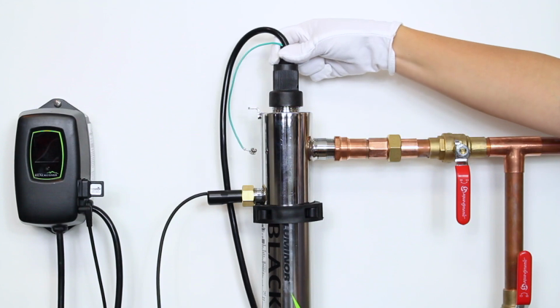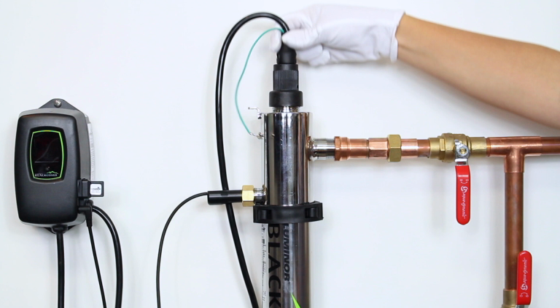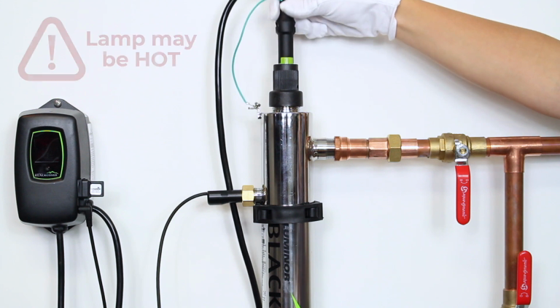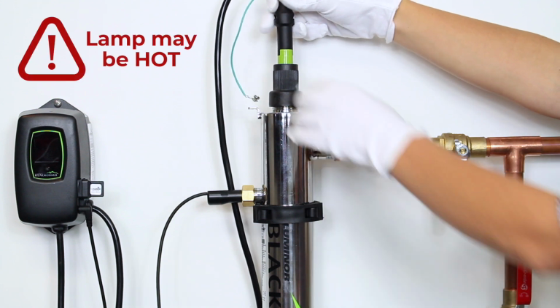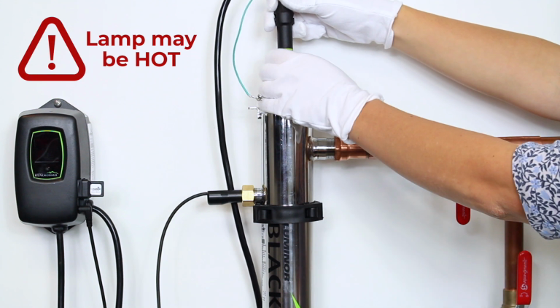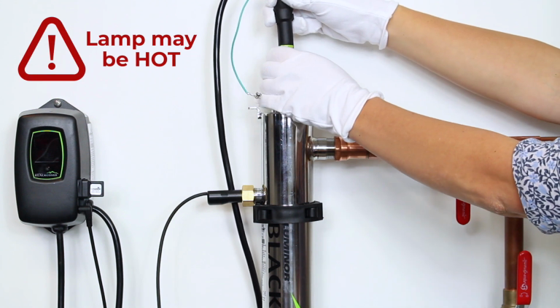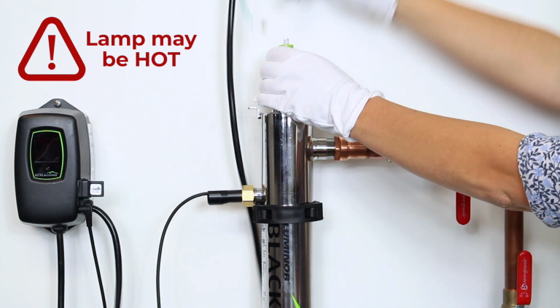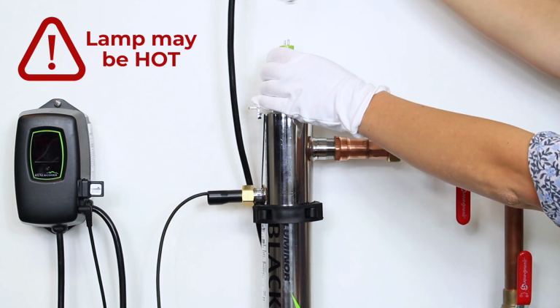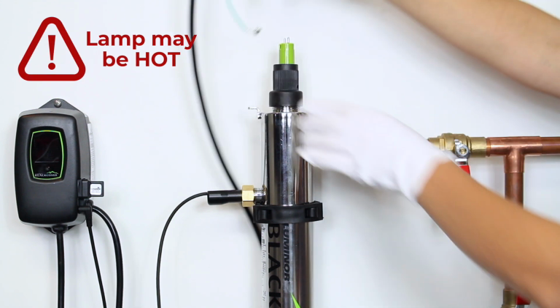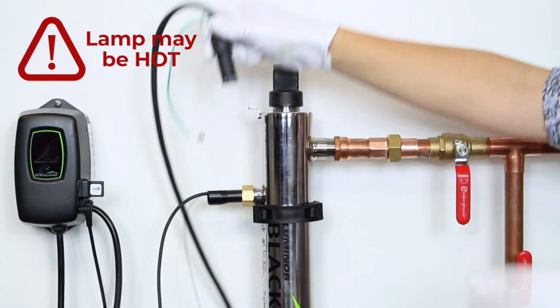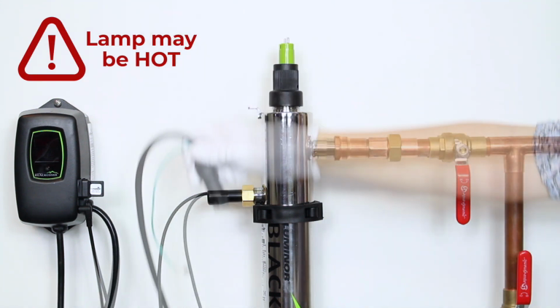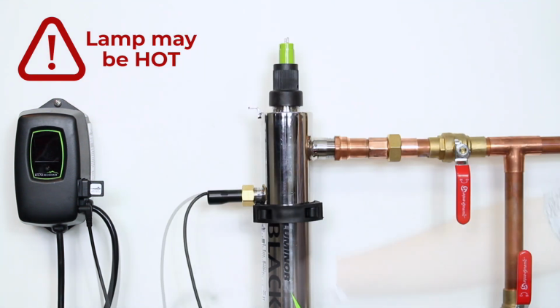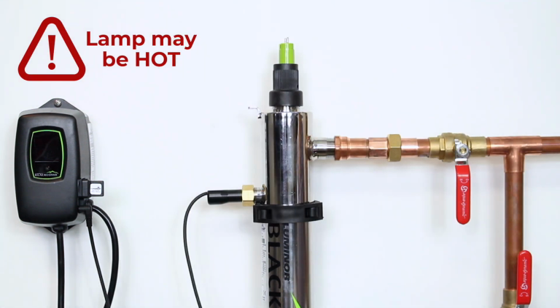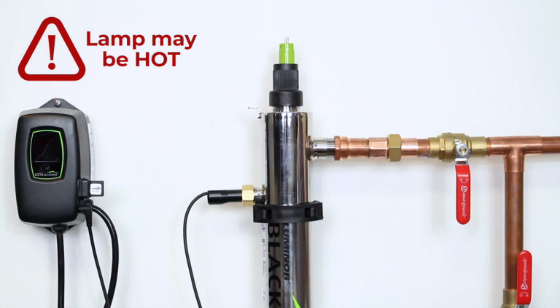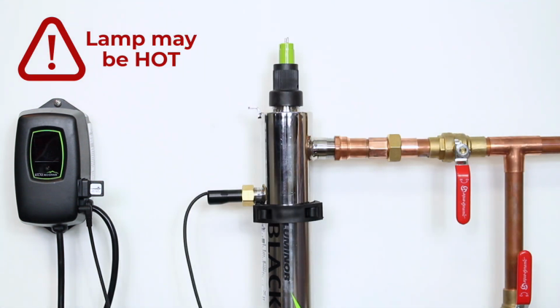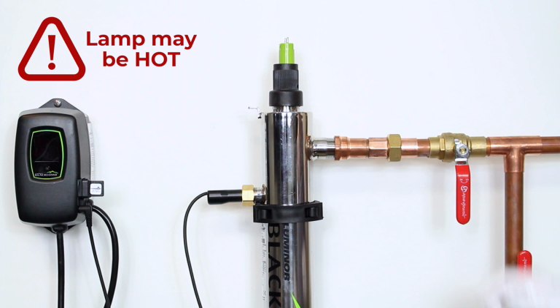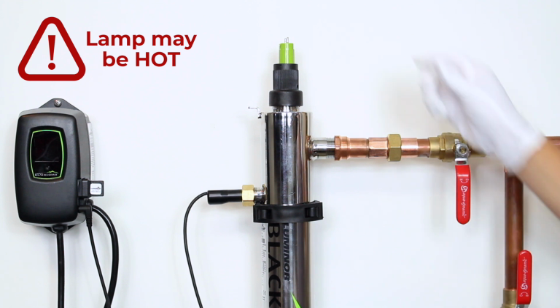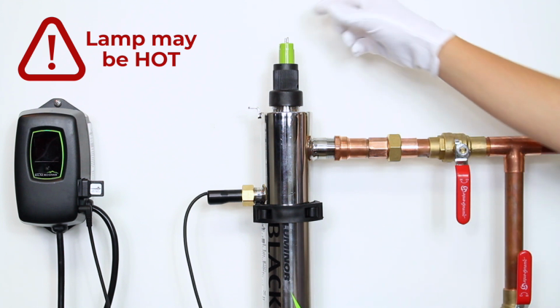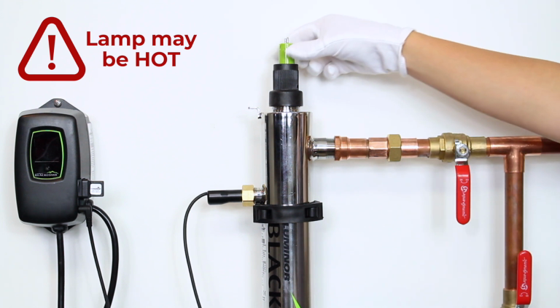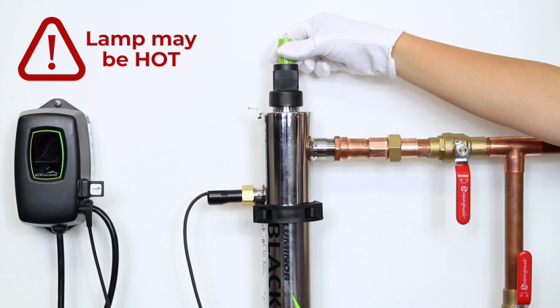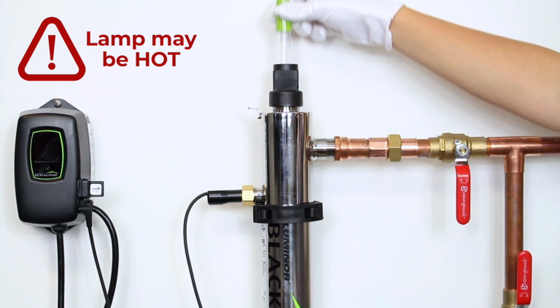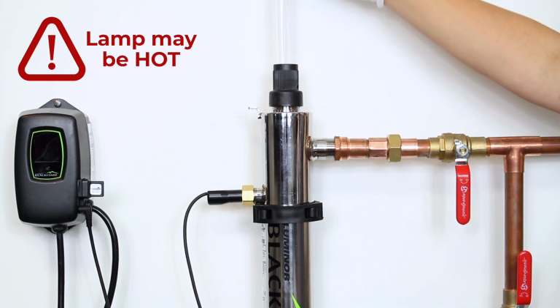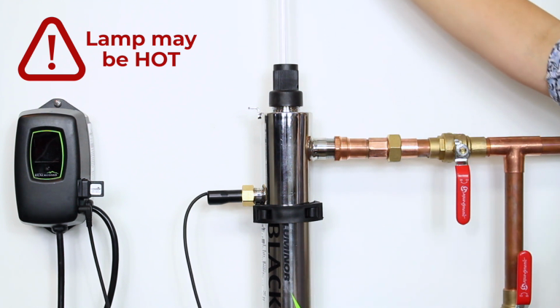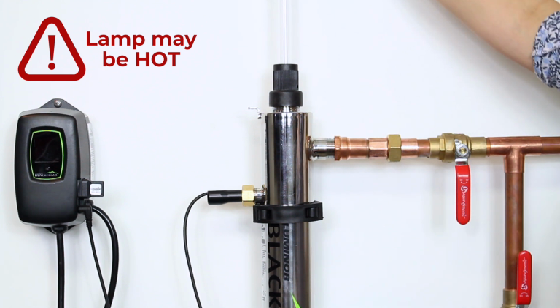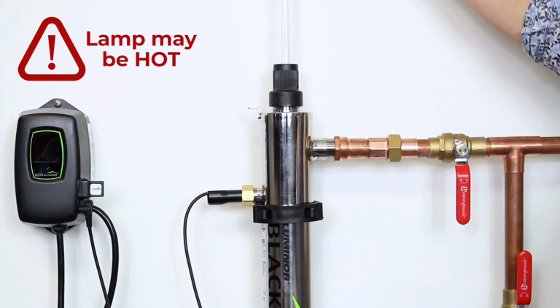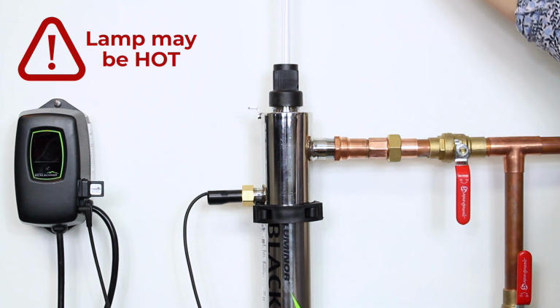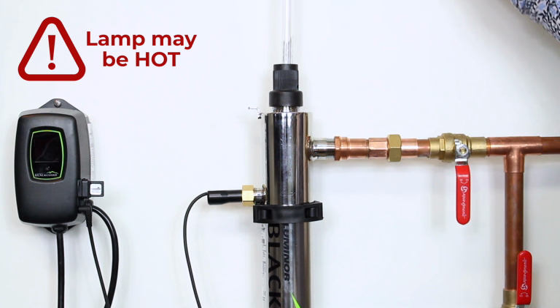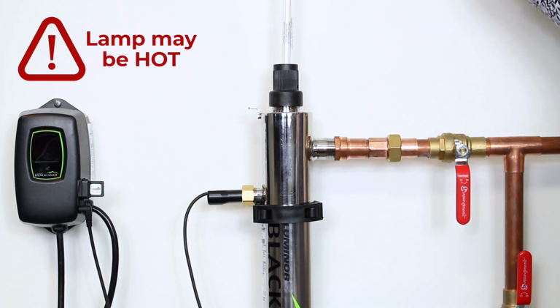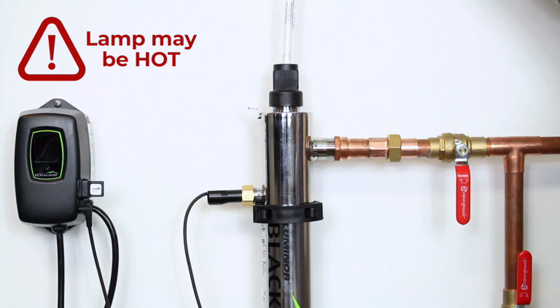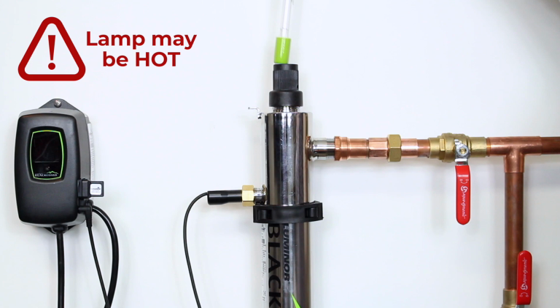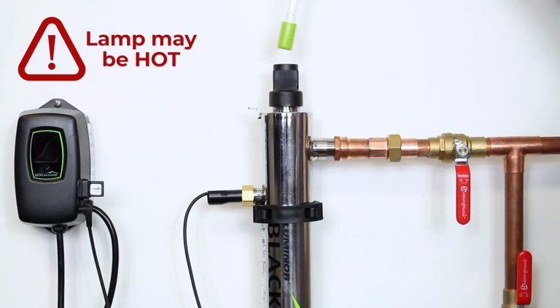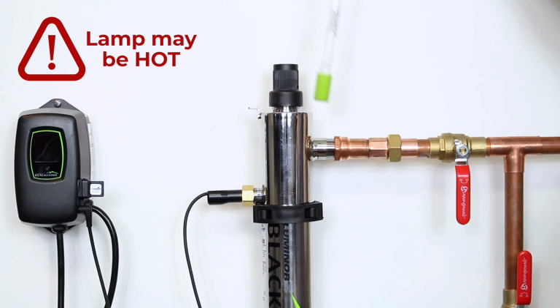Disconnect the lamp connector from the lamp. Being careful to touch only the ceramic ends, remove the lamp from the reactor. Ensure that you take it straight out as to not break the lamp.